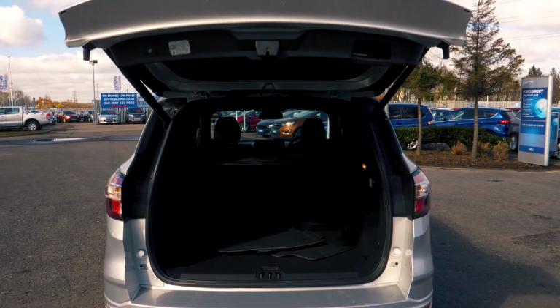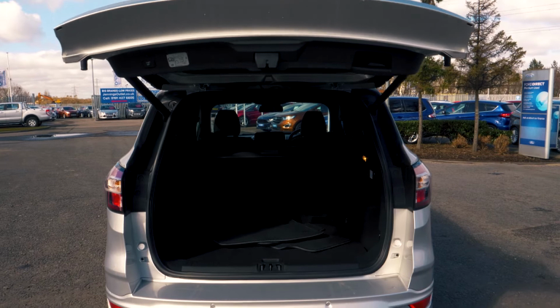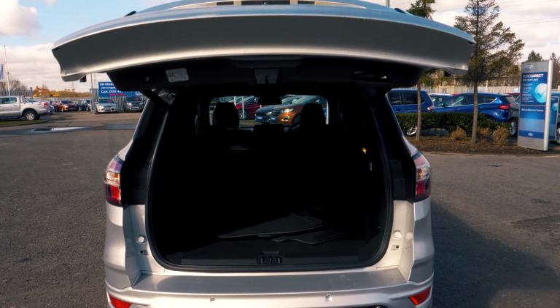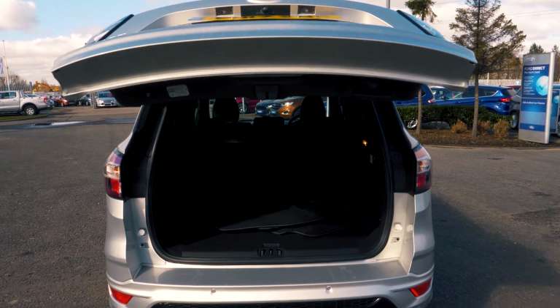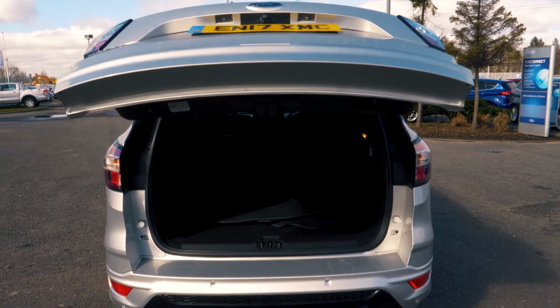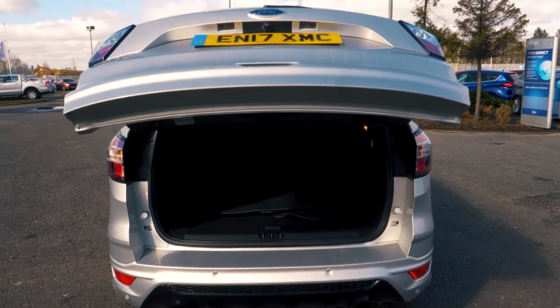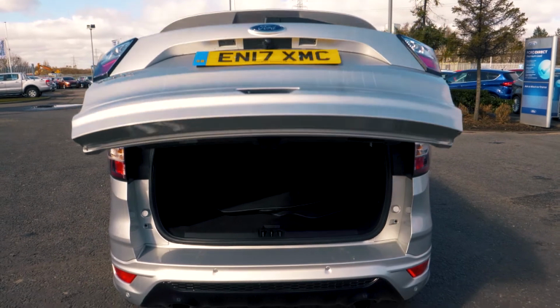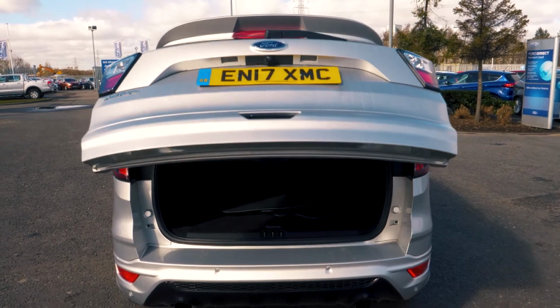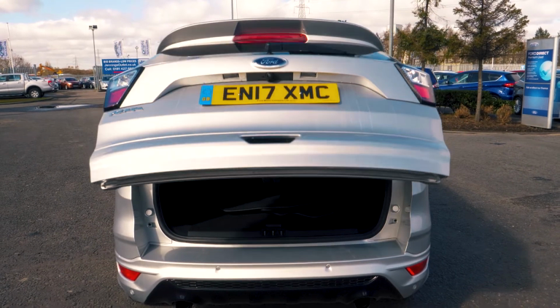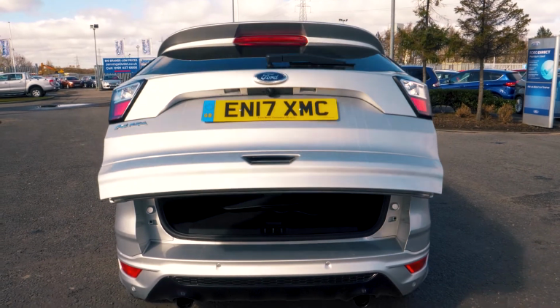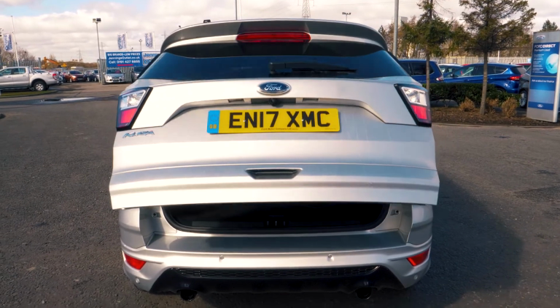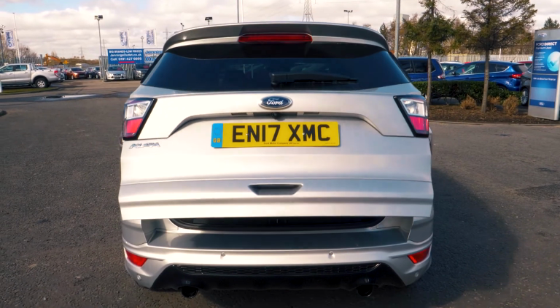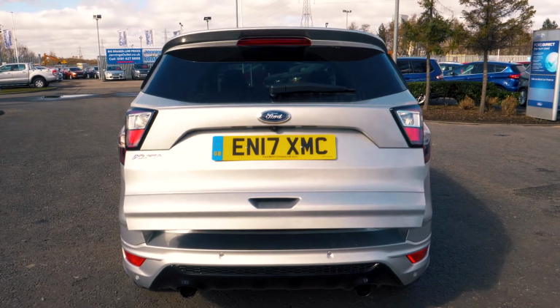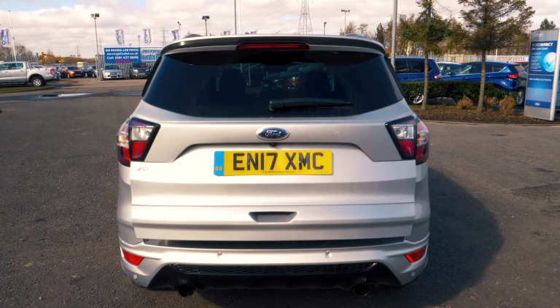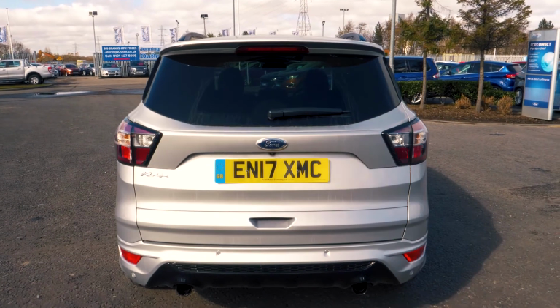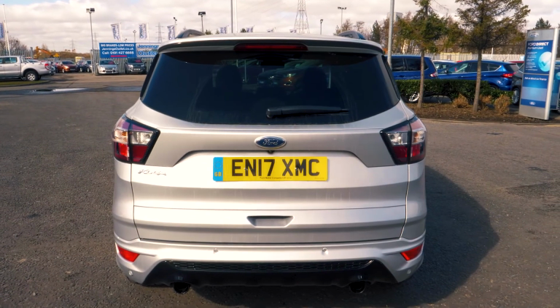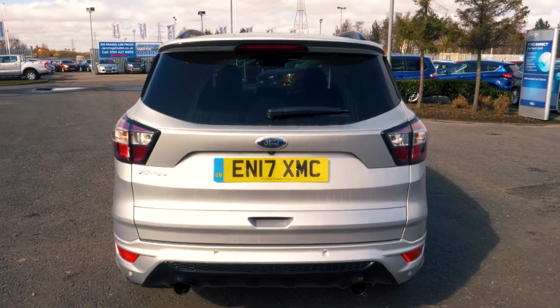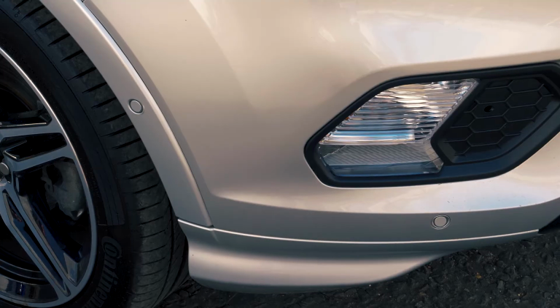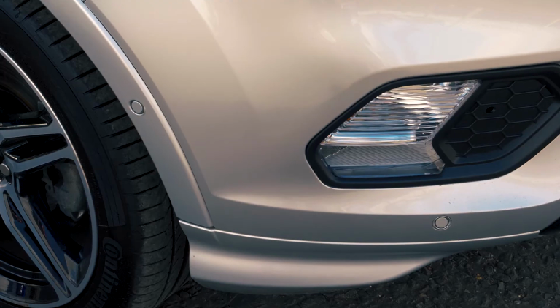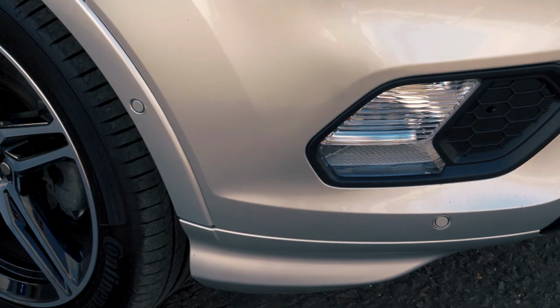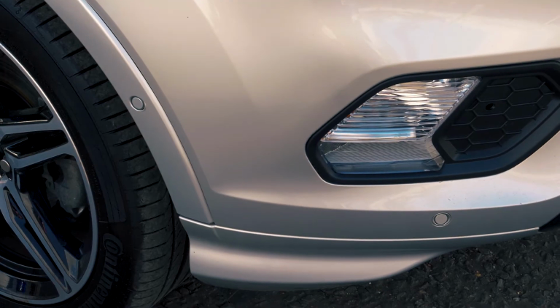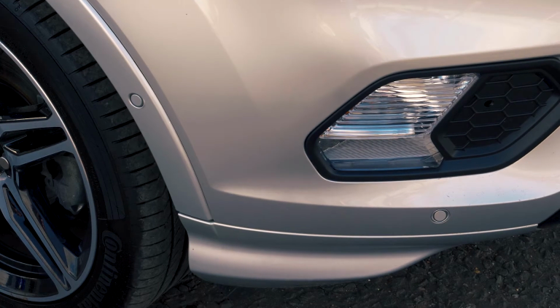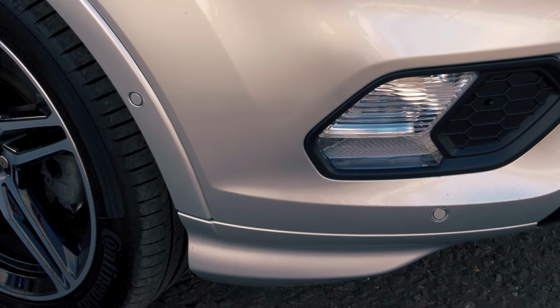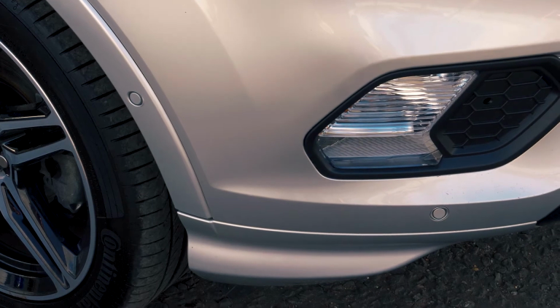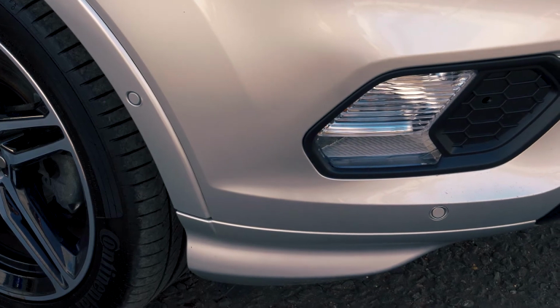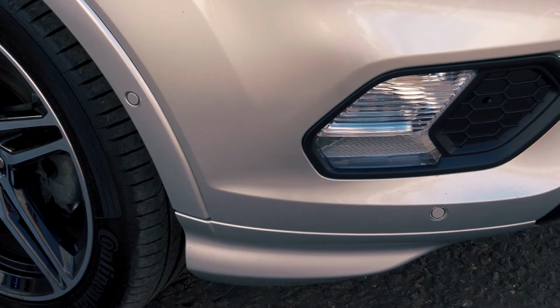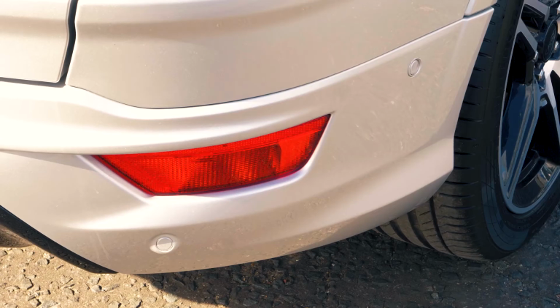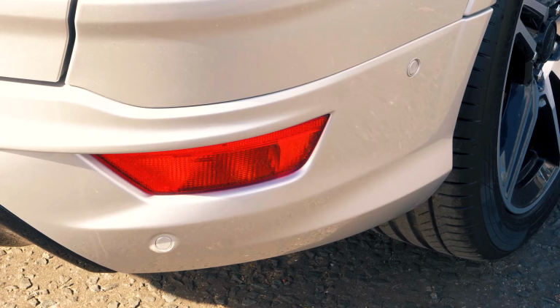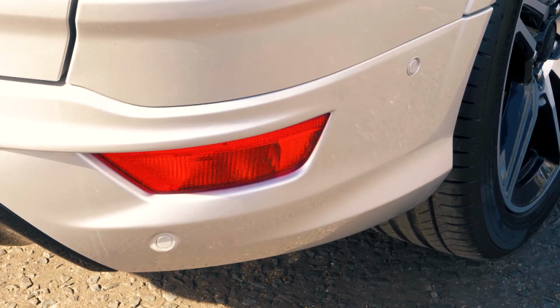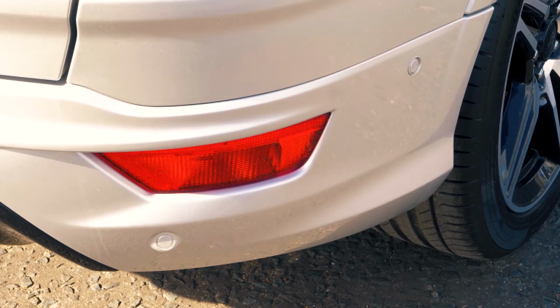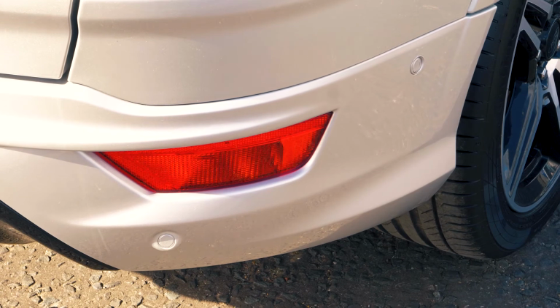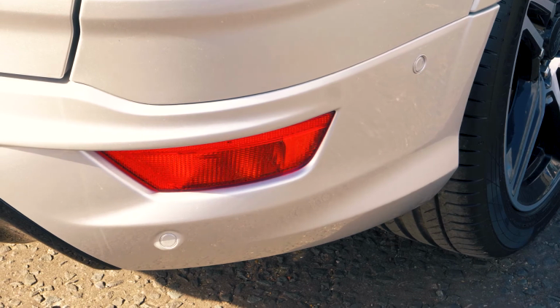There's tons of room available in the boot and it has a power tailgate which is always handy. Front and rear parking sensors are also included to help you out in tight situations.